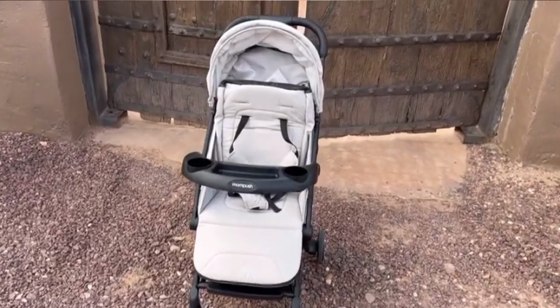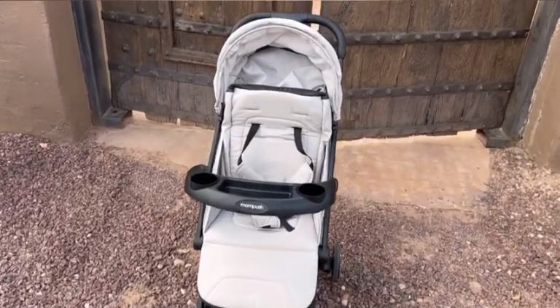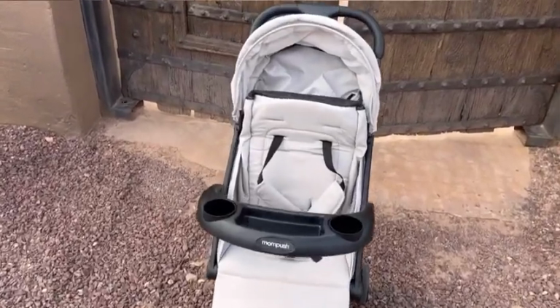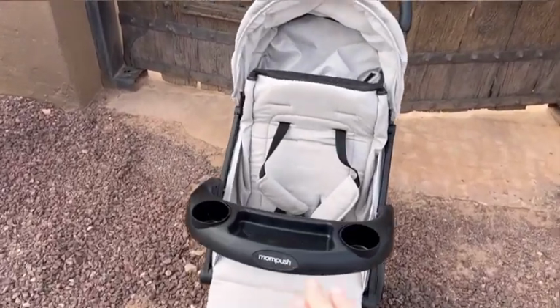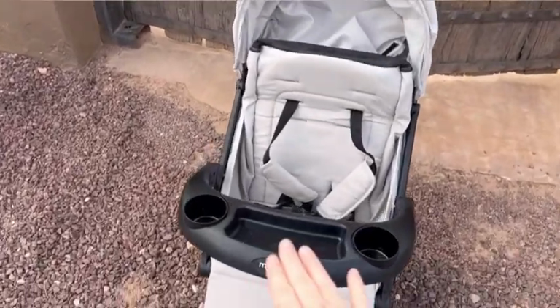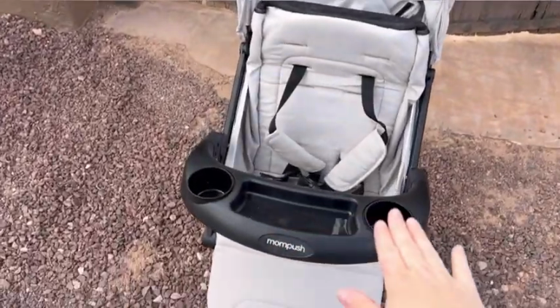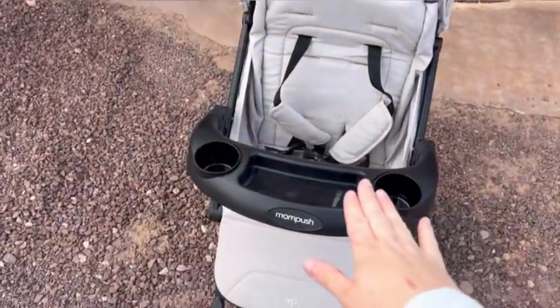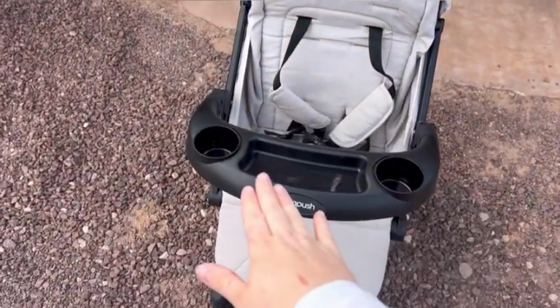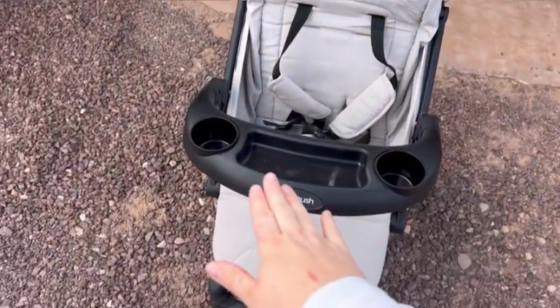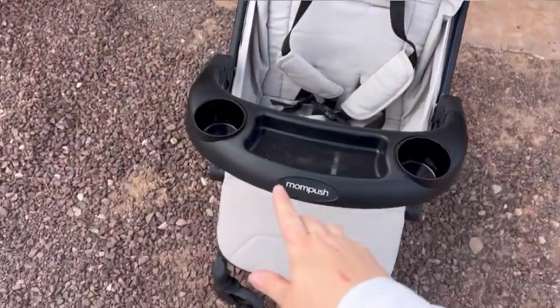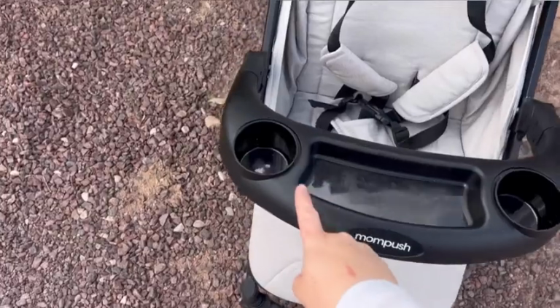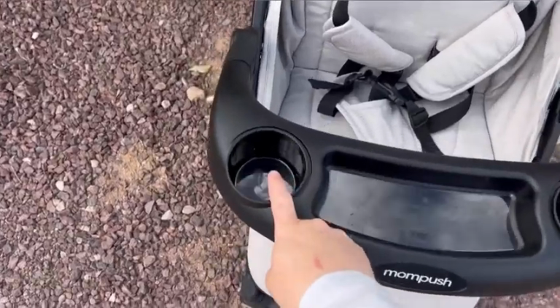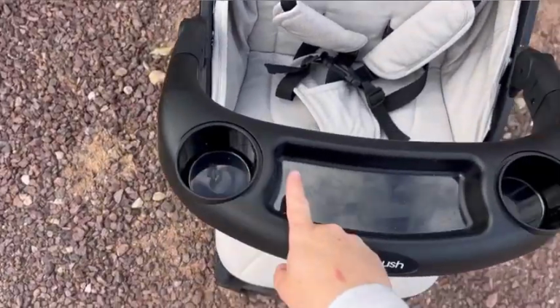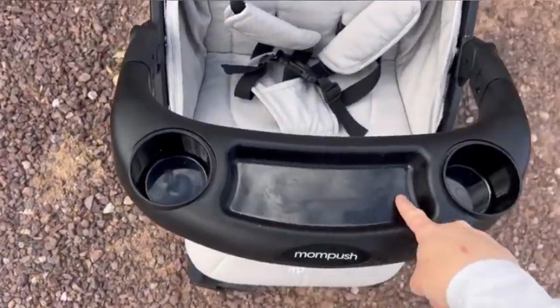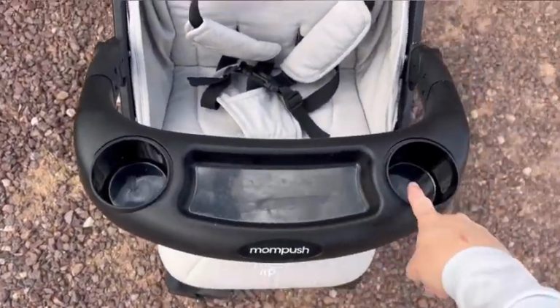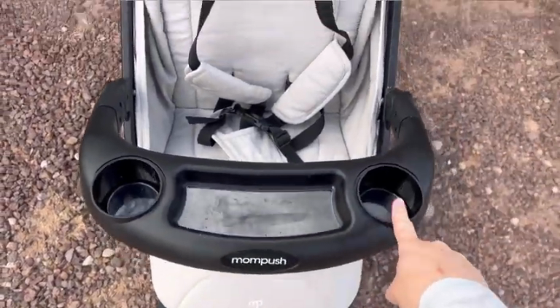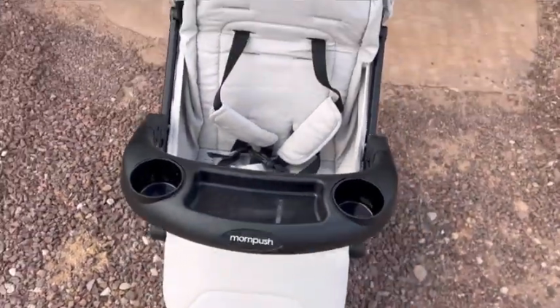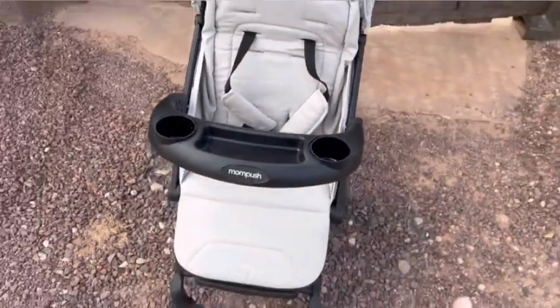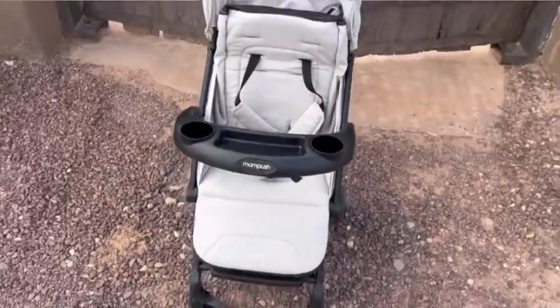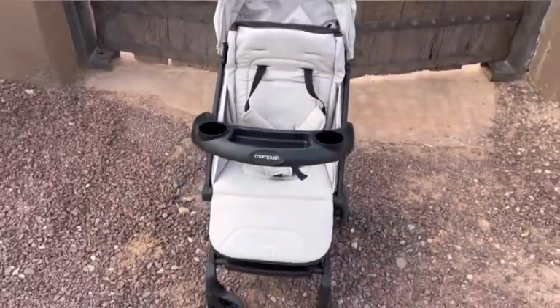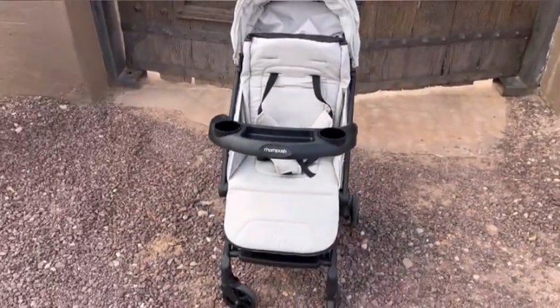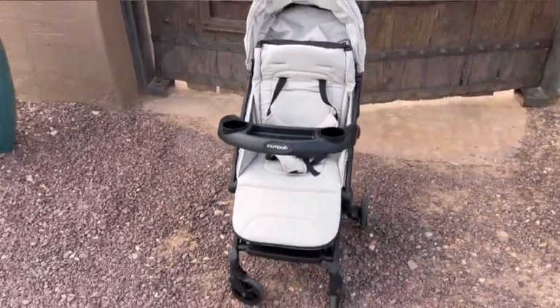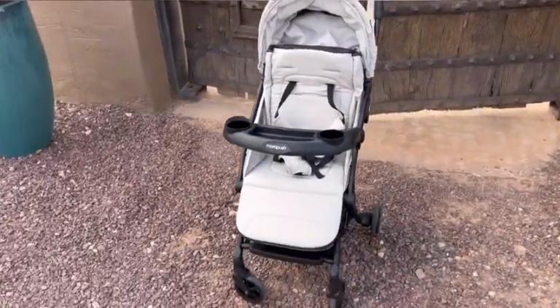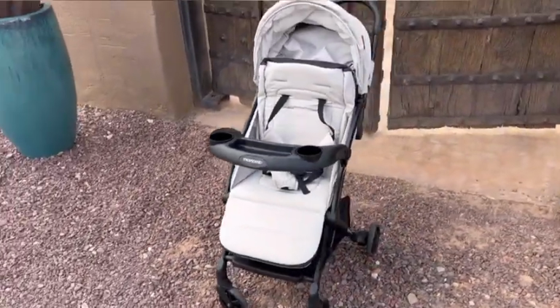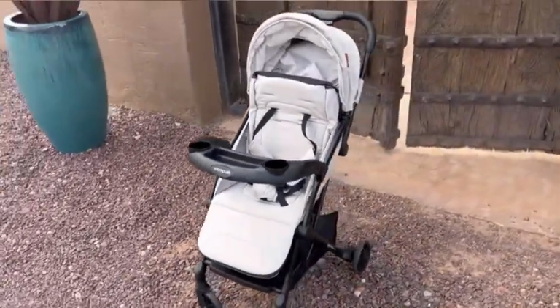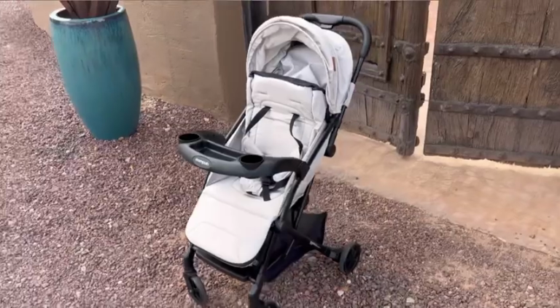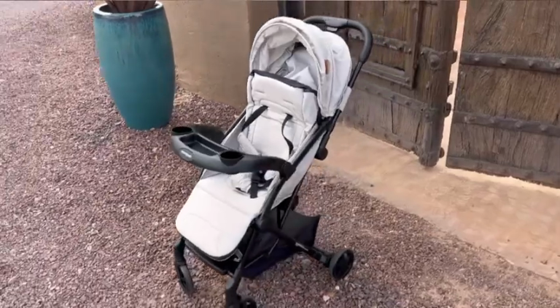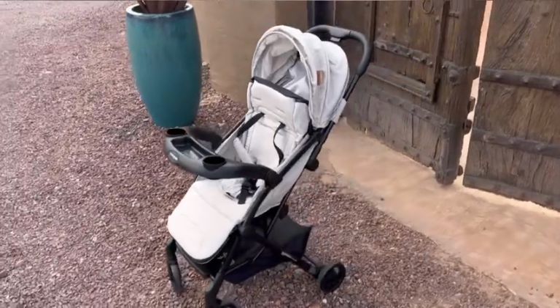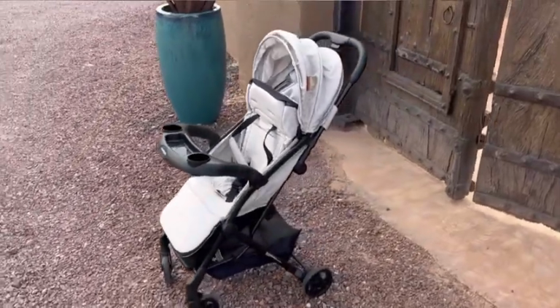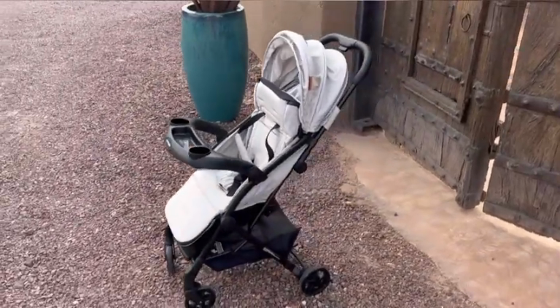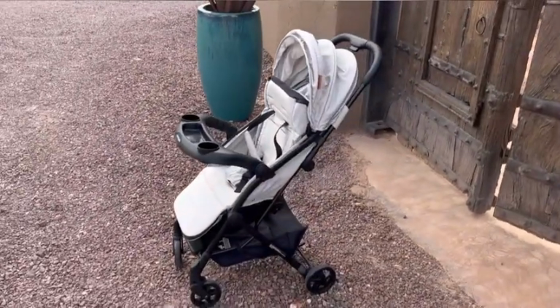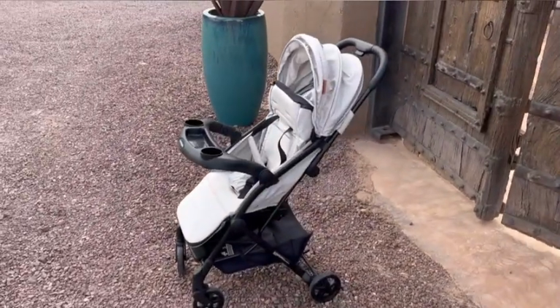I think it is so pretty and I absolutely love that it comes with a snack tray — you don't find that very often. The snack tray is also super sturdy and my son loves it.